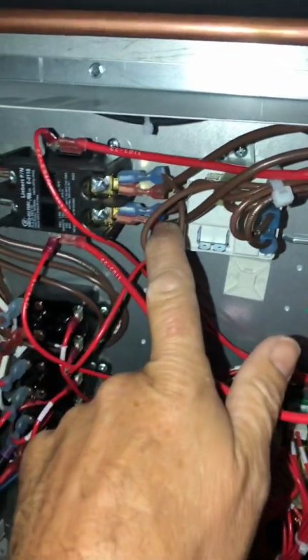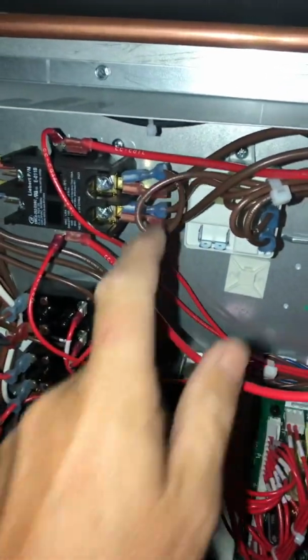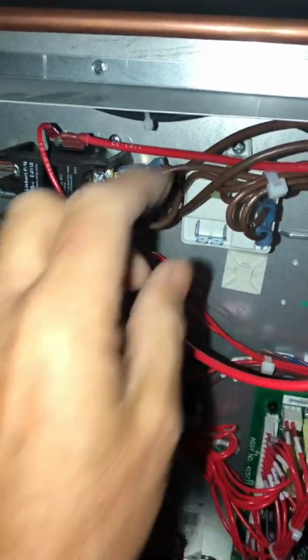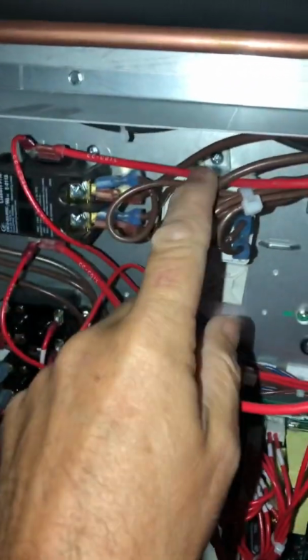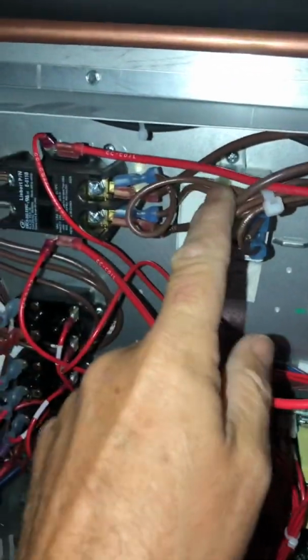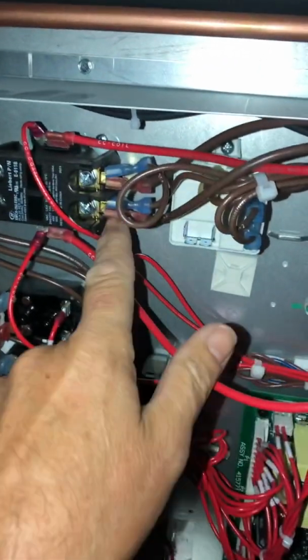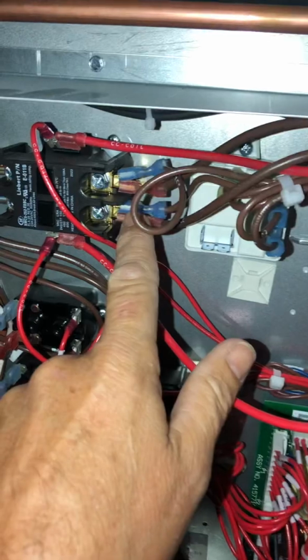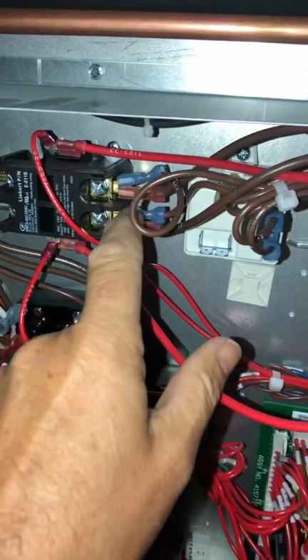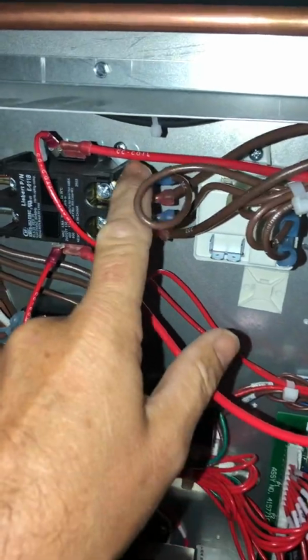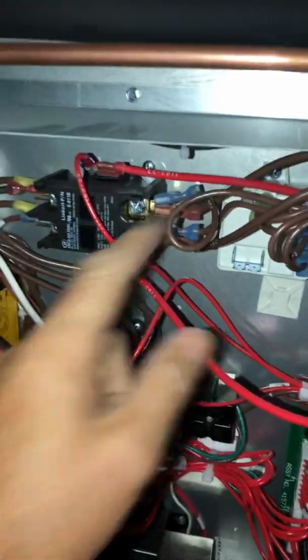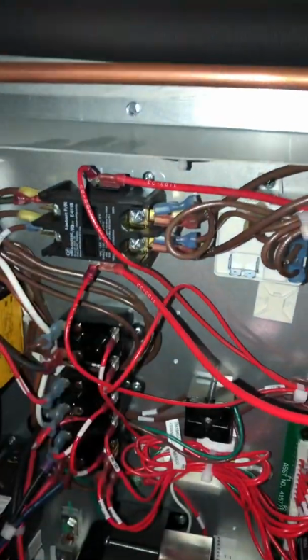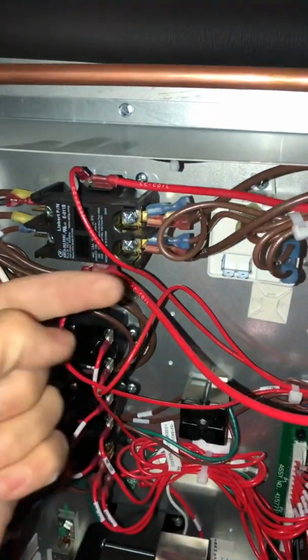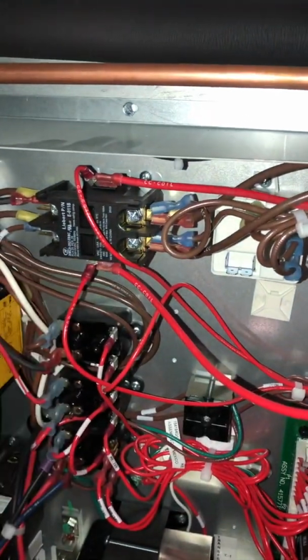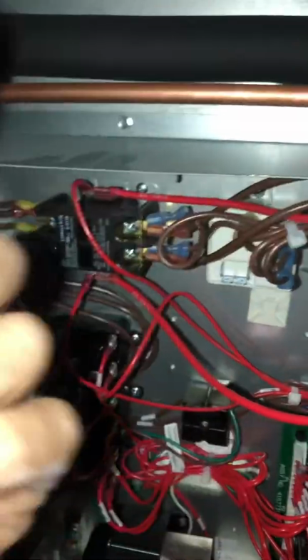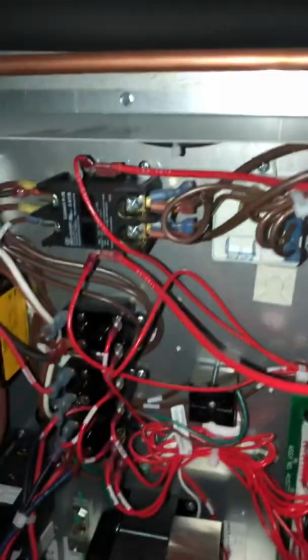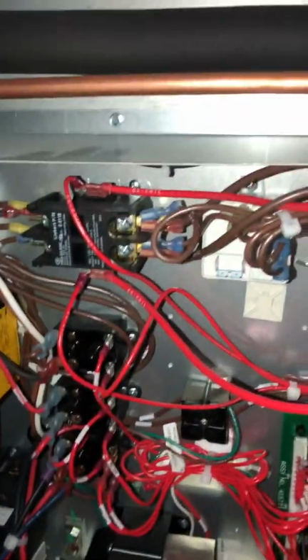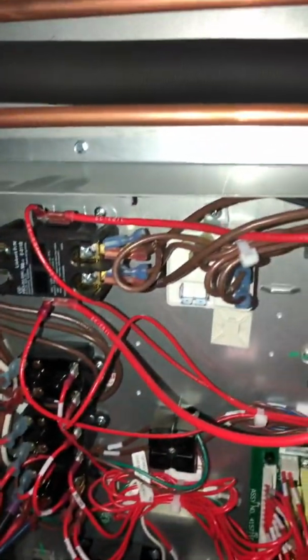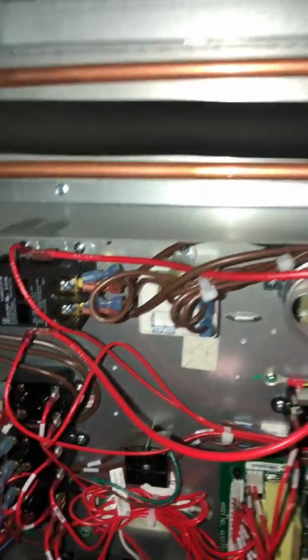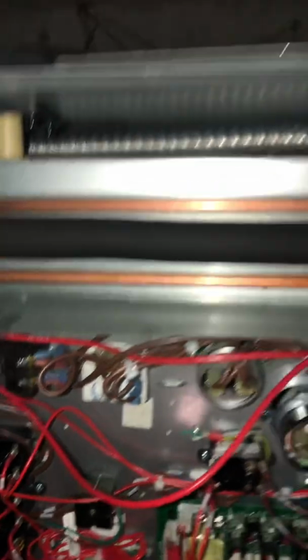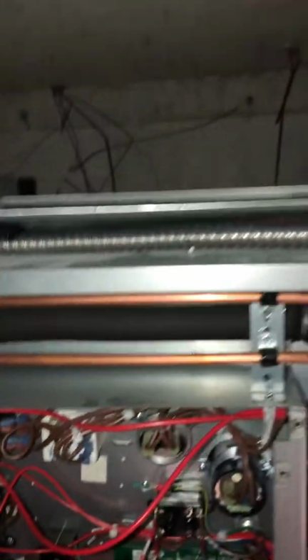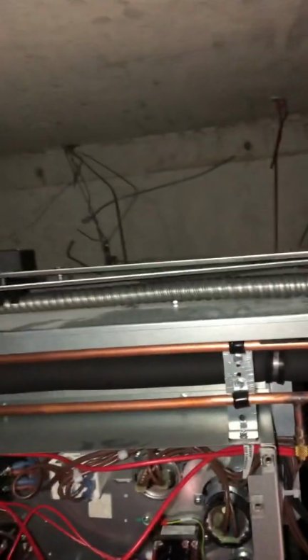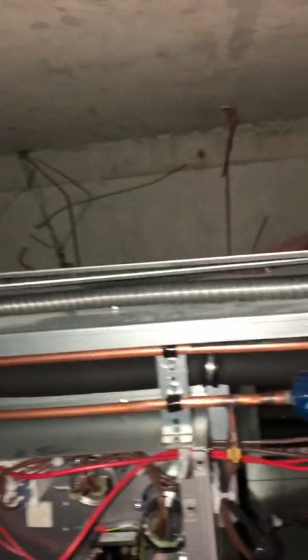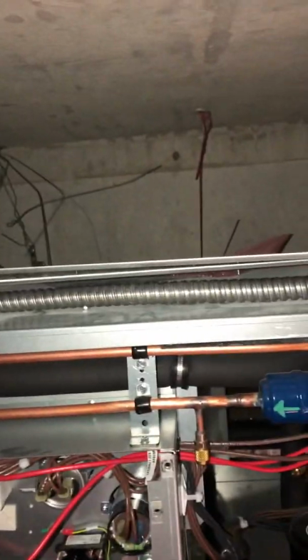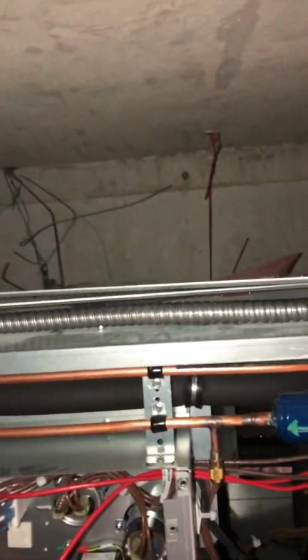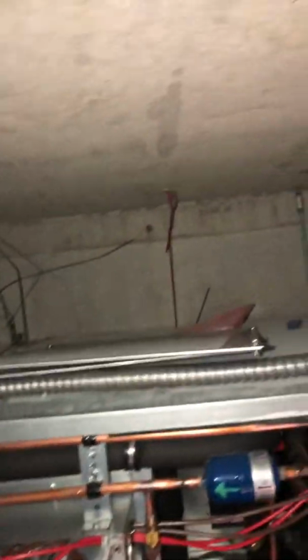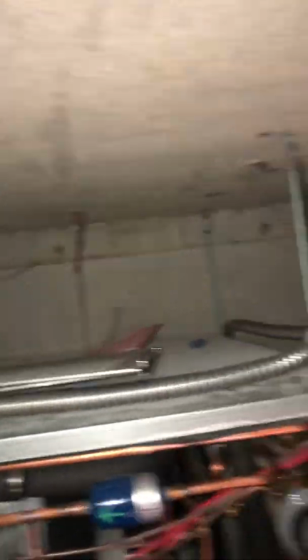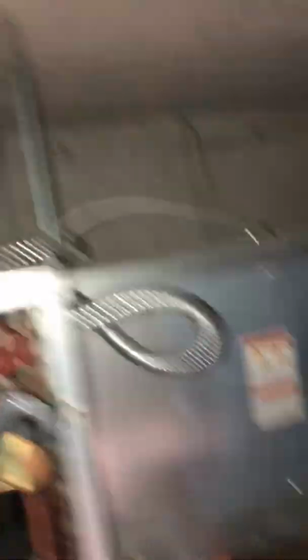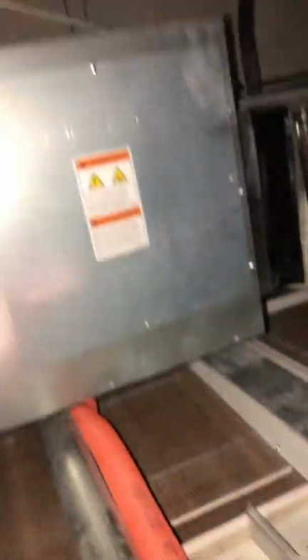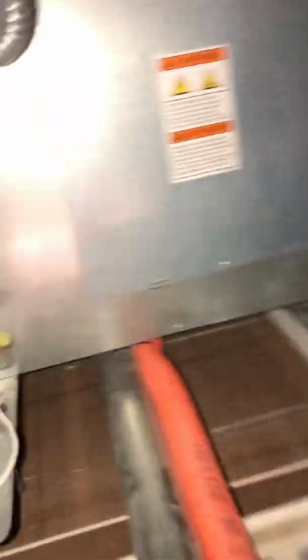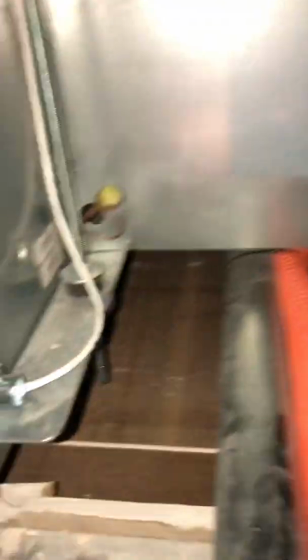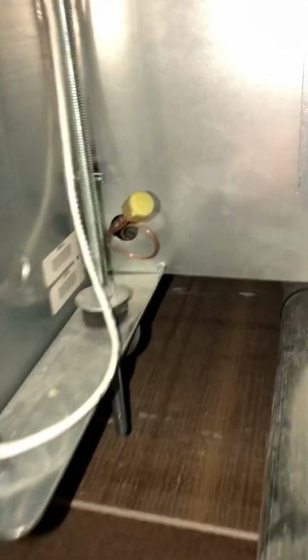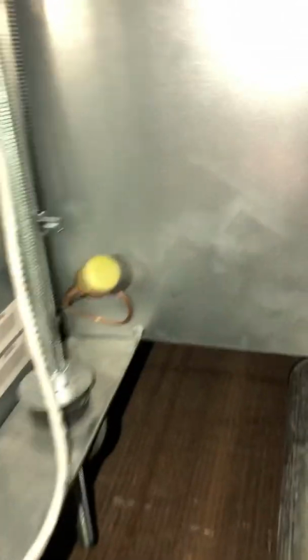Two browns — one here, one here. Power goes to the P66. Now this tube right here also needs to be hooked up.